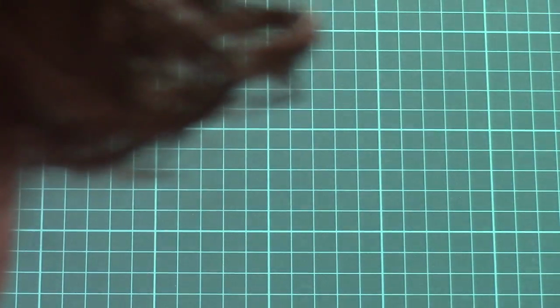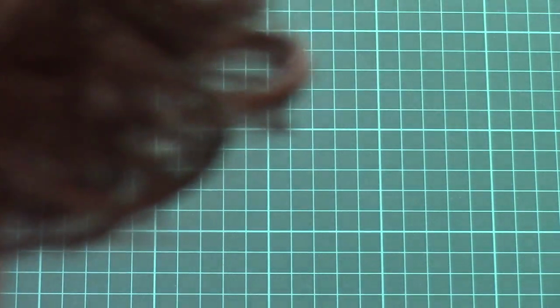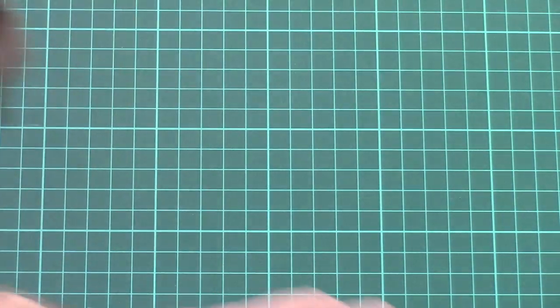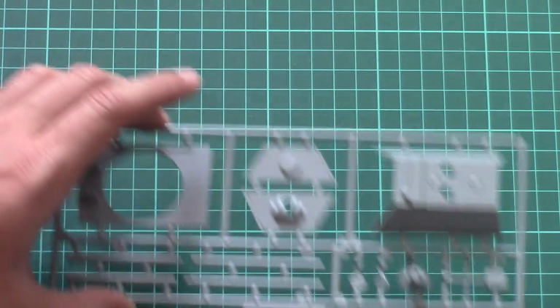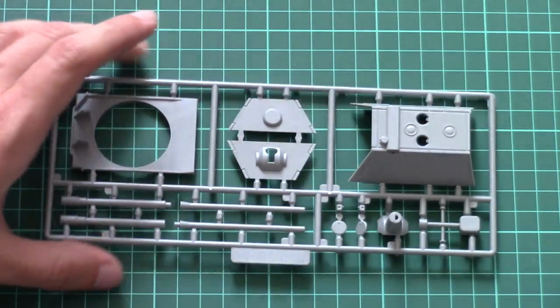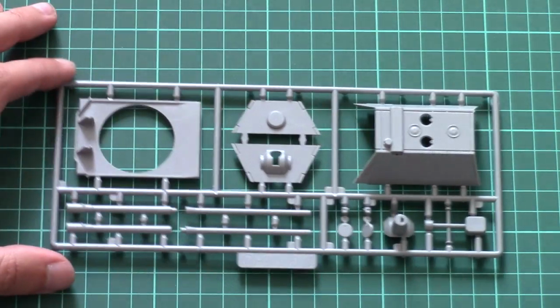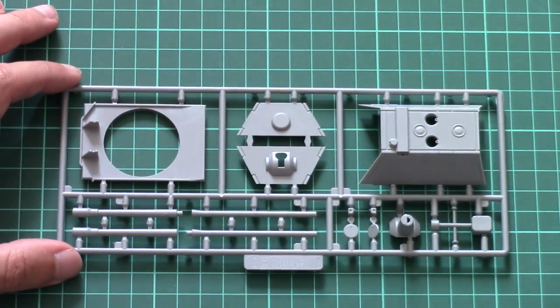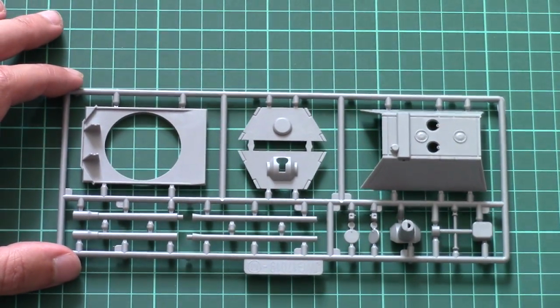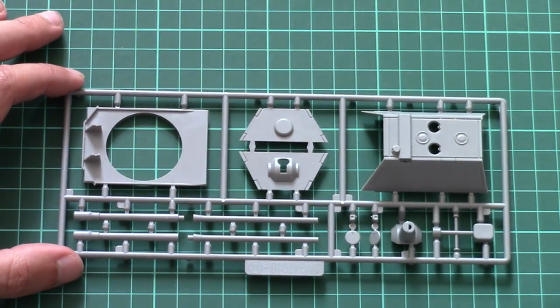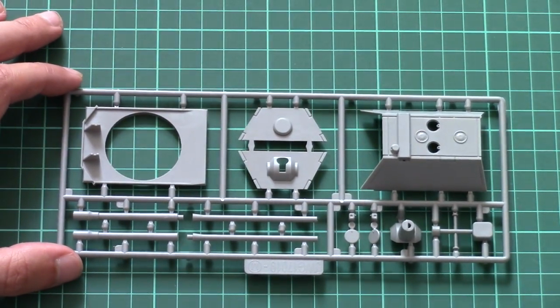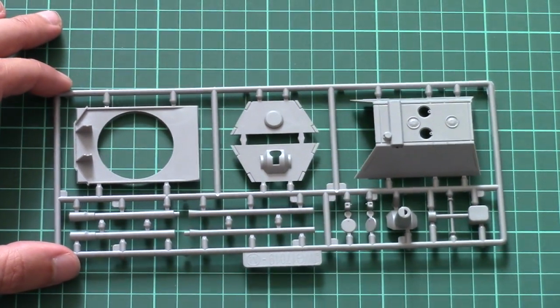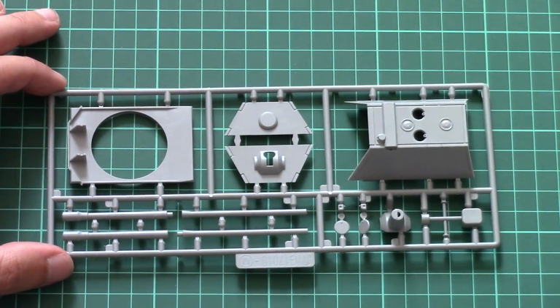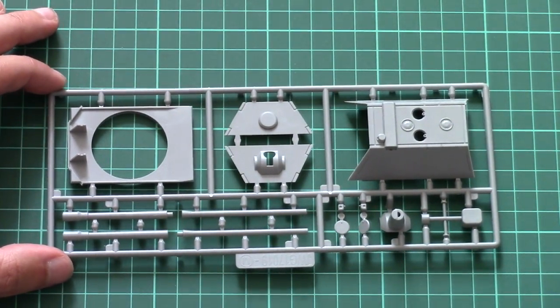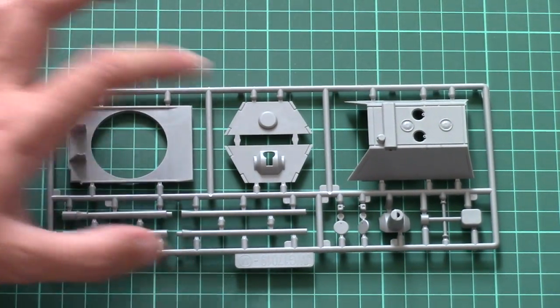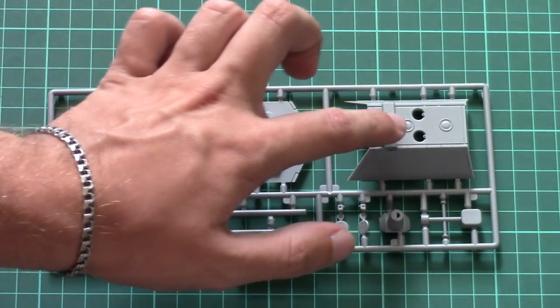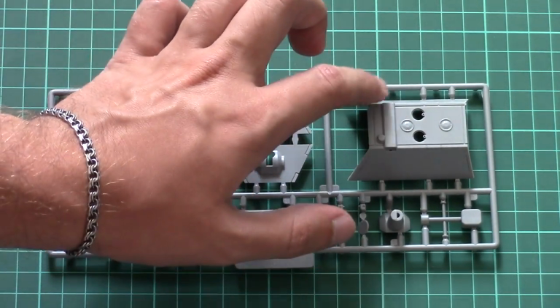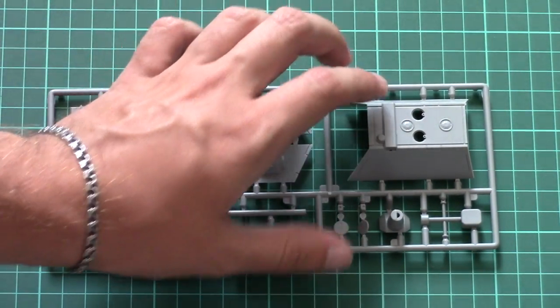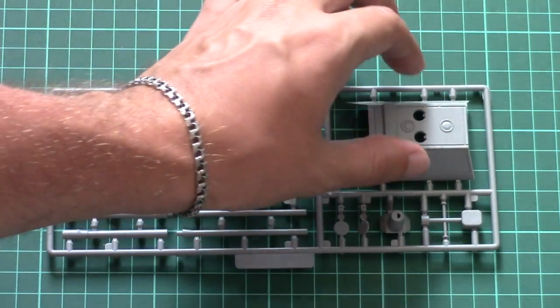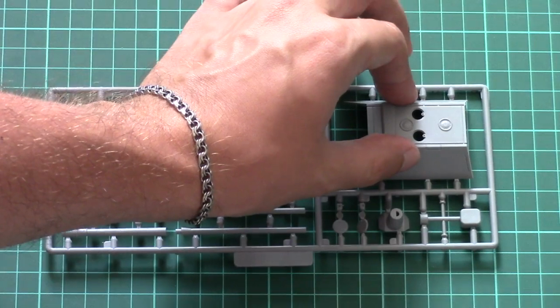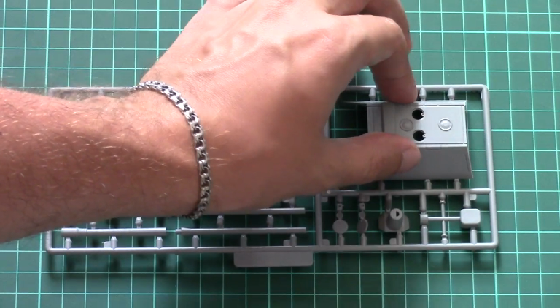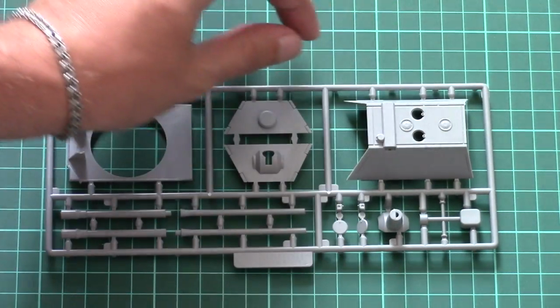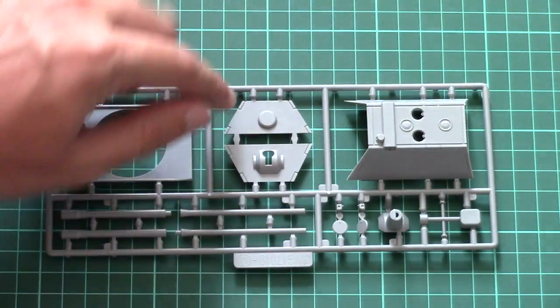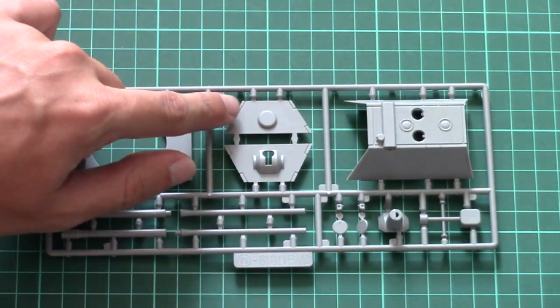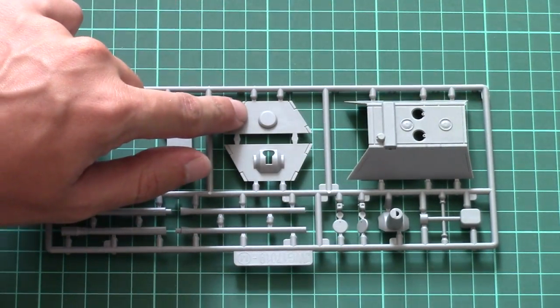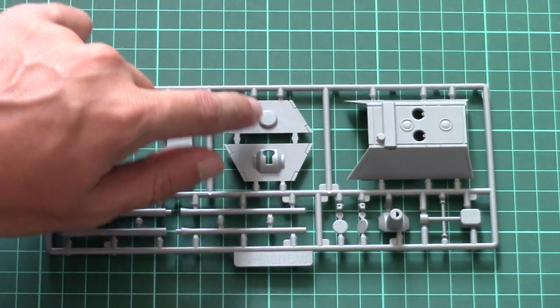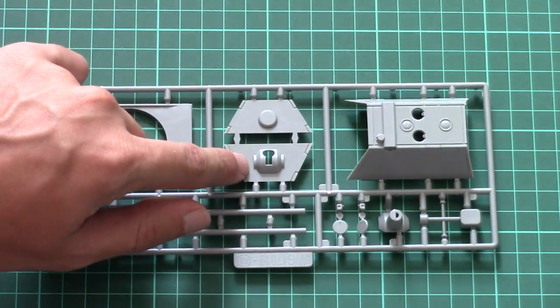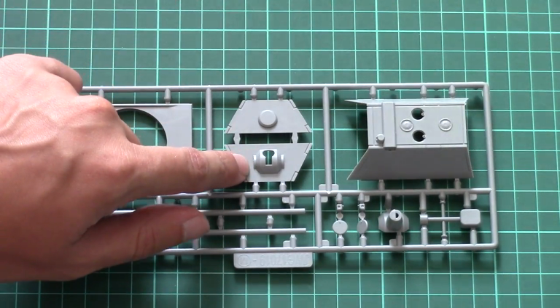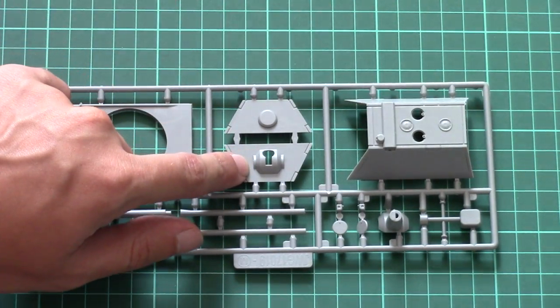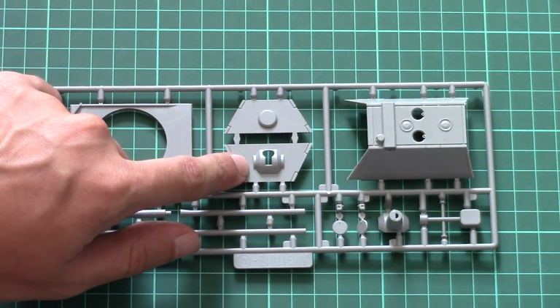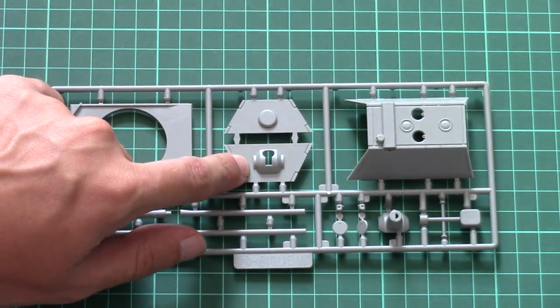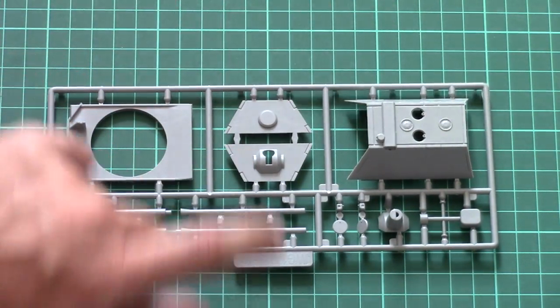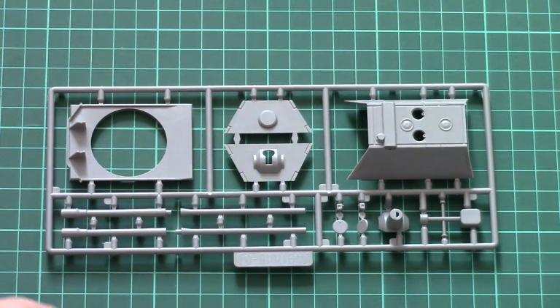Last but not least is this sprue which carries the new type of turret. As you can see, the main segment is molded as one piece, but you will have to add the rear and front walls.